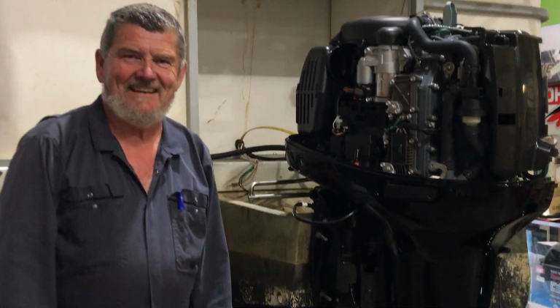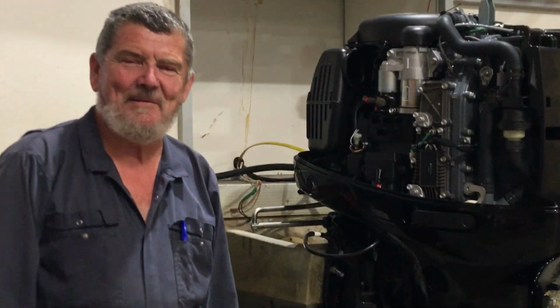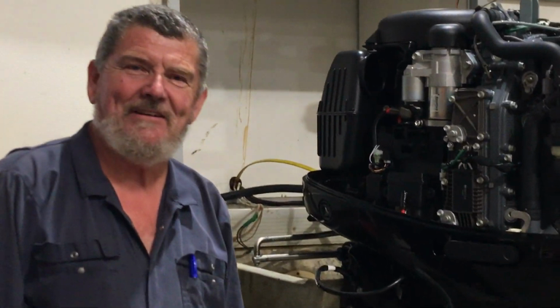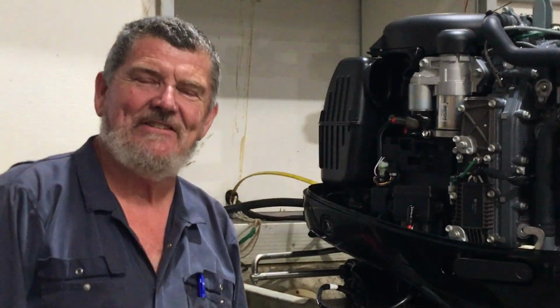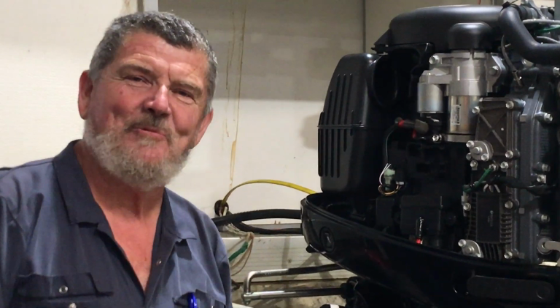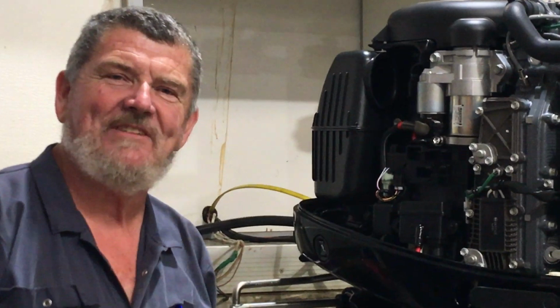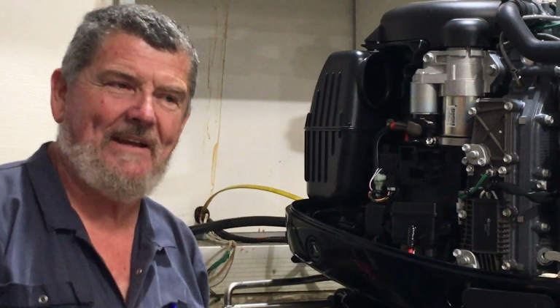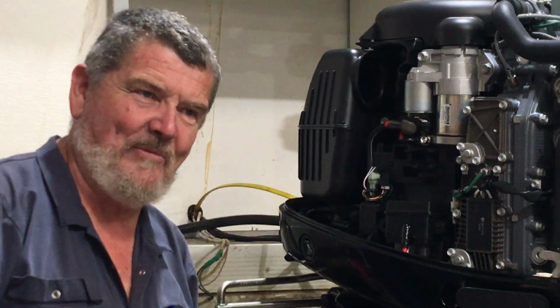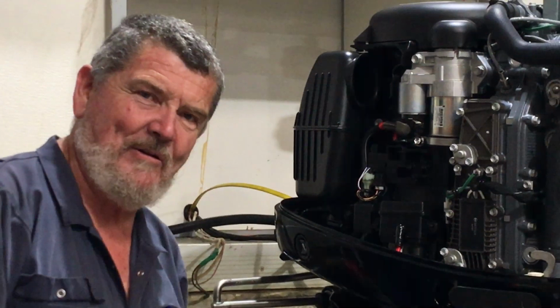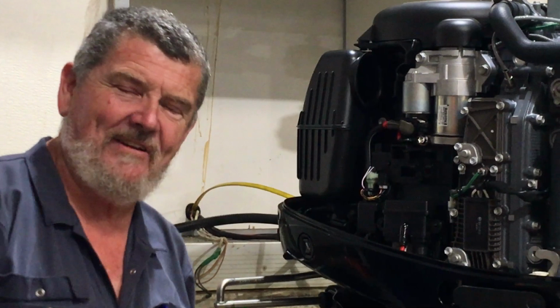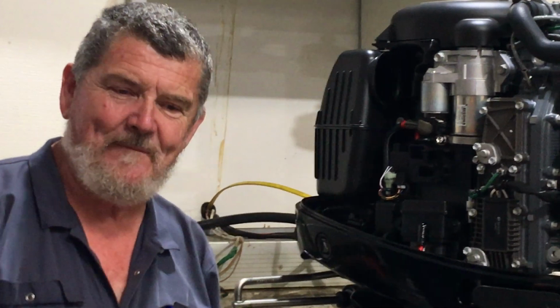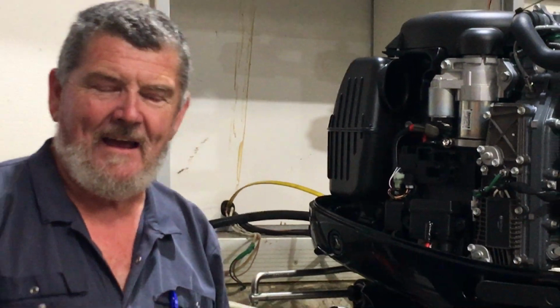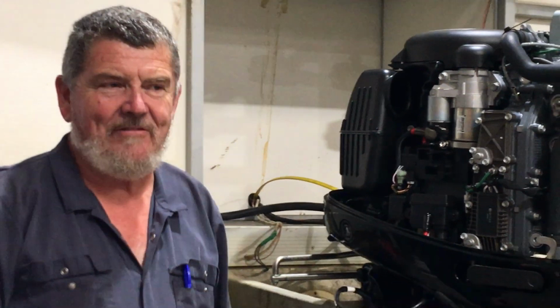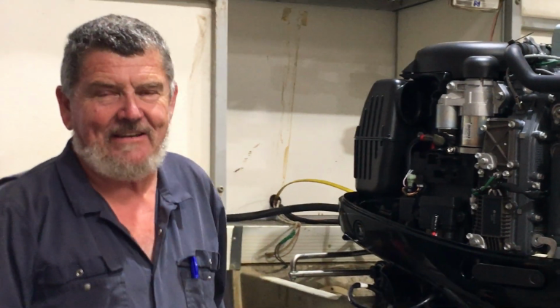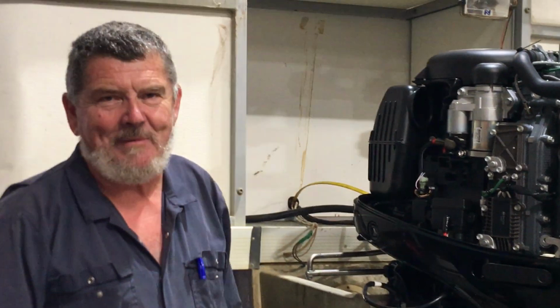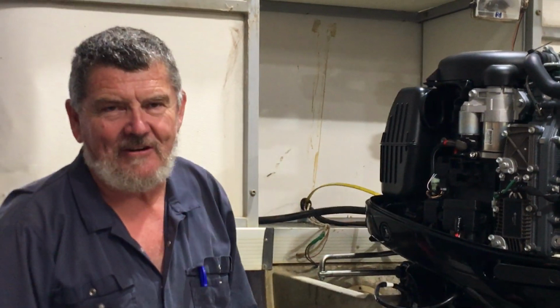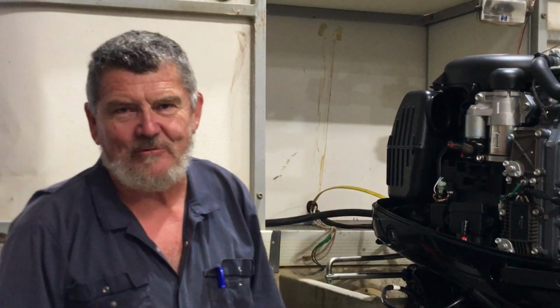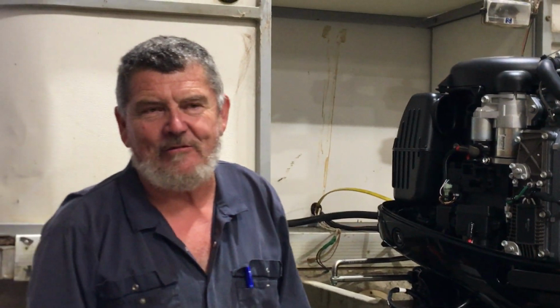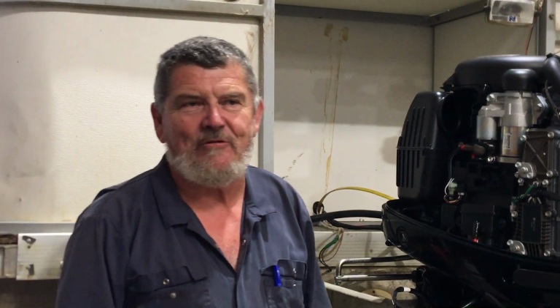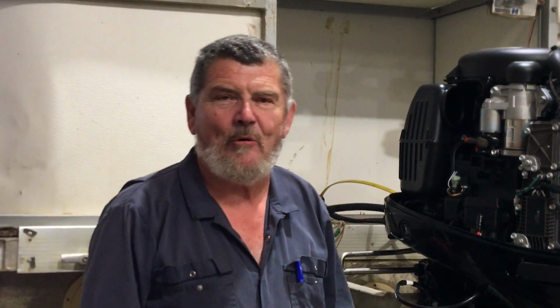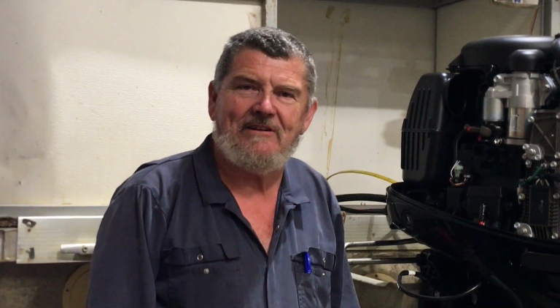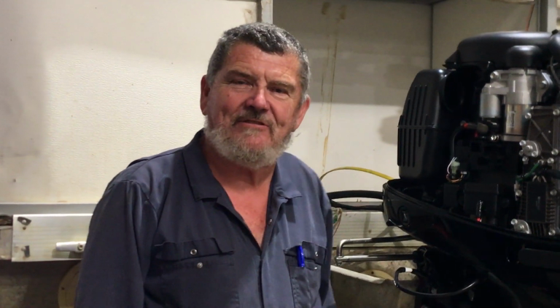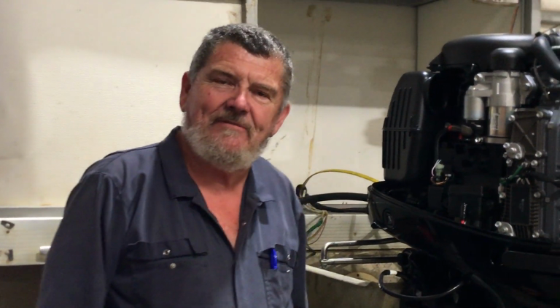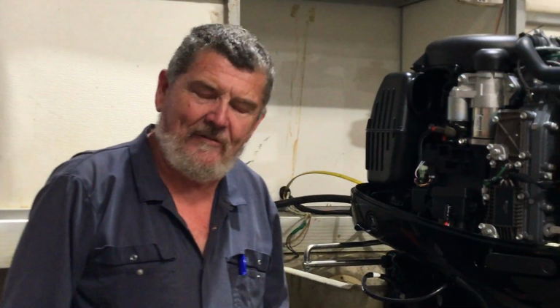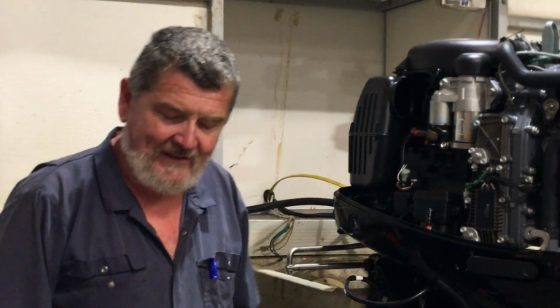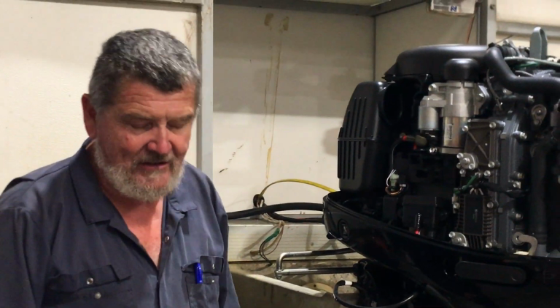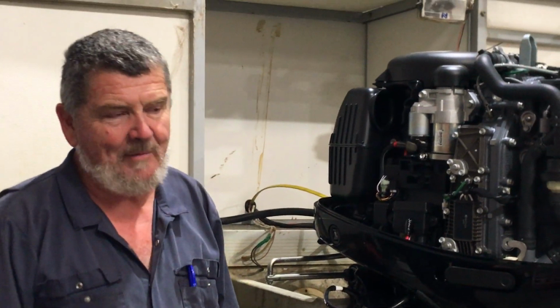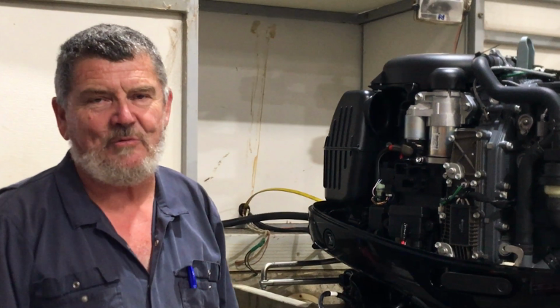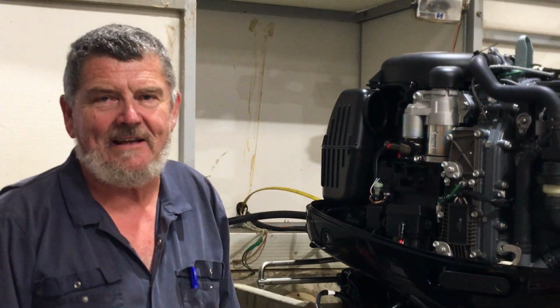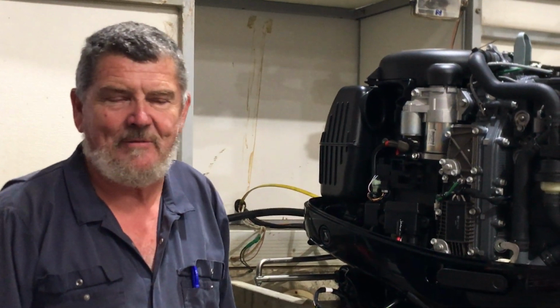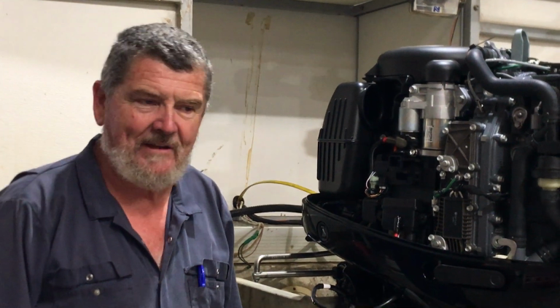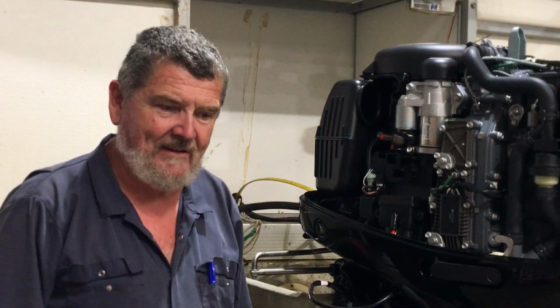G'day boaties and fishermen, Wally Stepnick here from the Boating Scene. Over the next few months I'd like to run through a few points of interest on some of the new outboards we sell here at the Boating Scene.